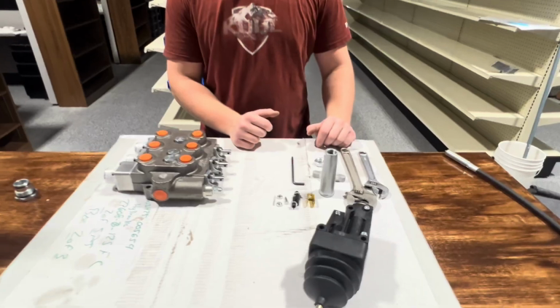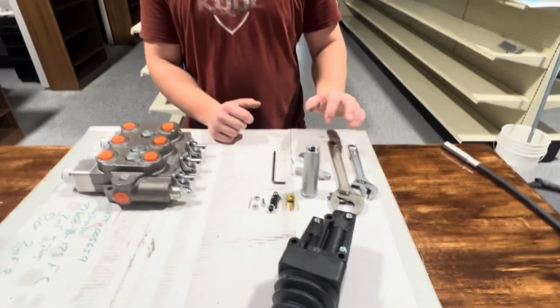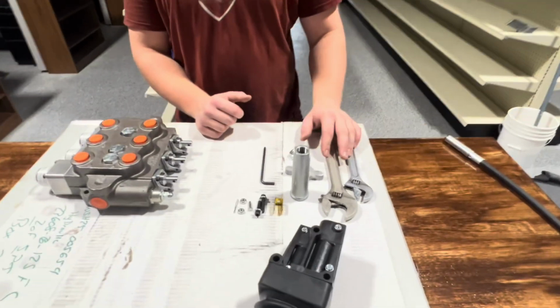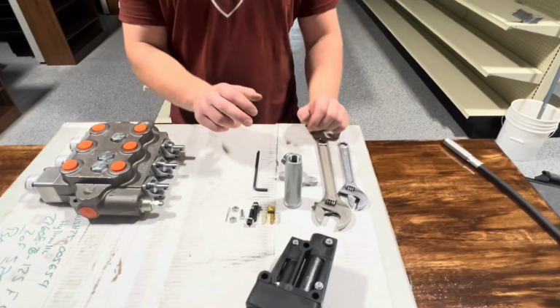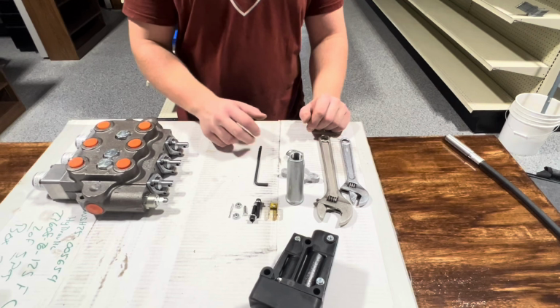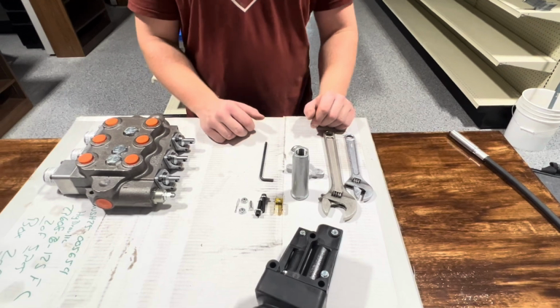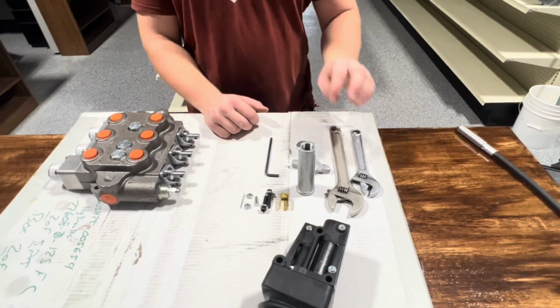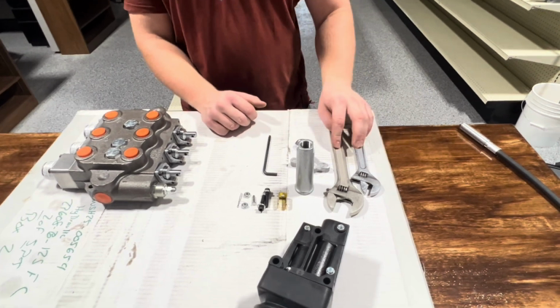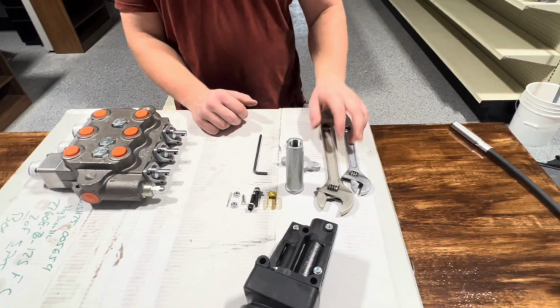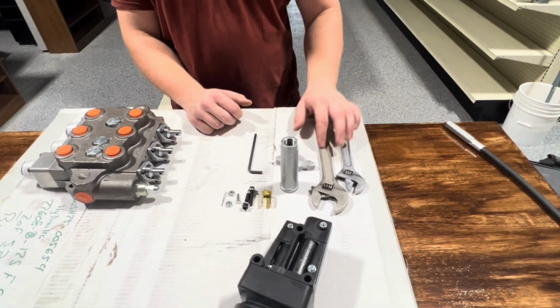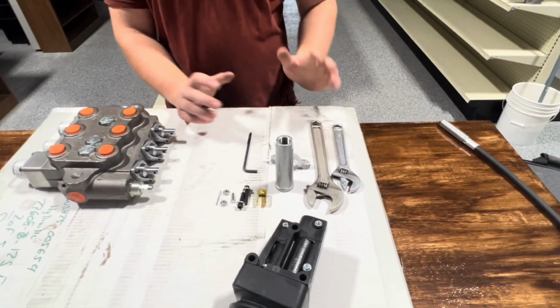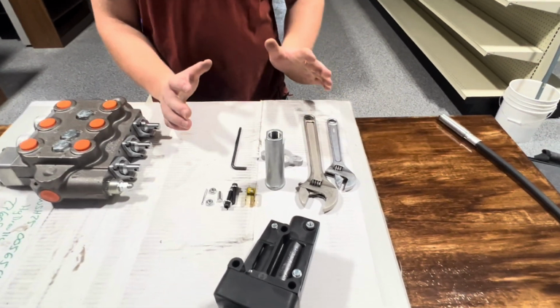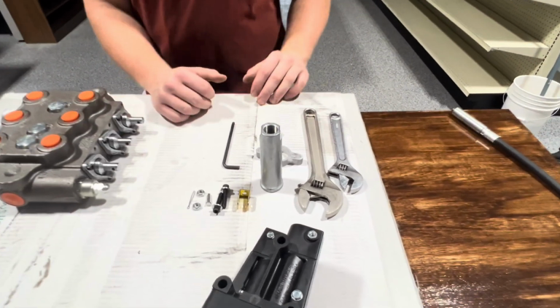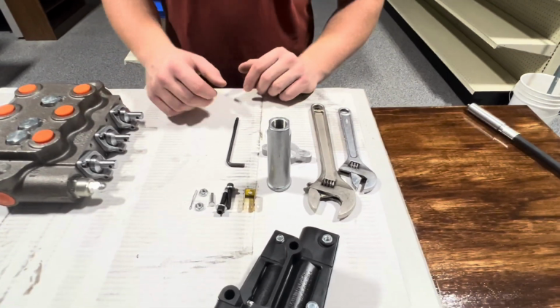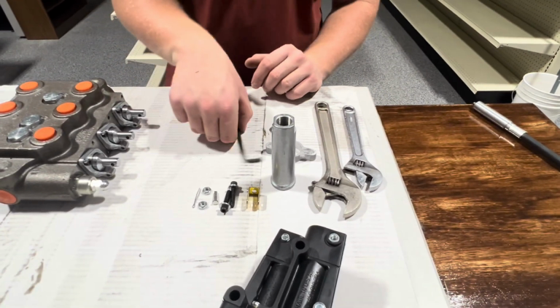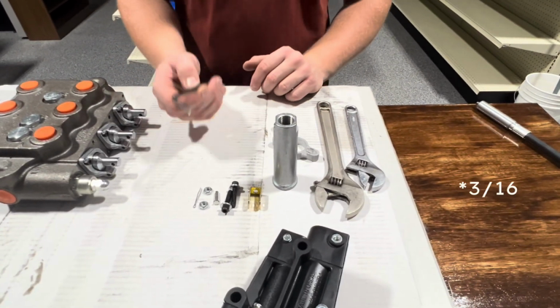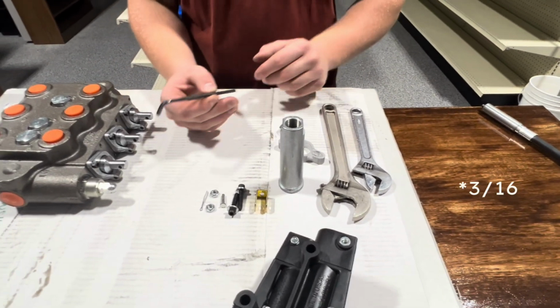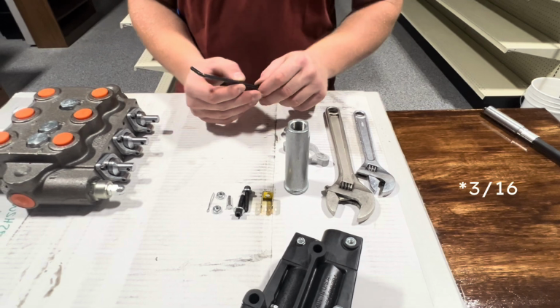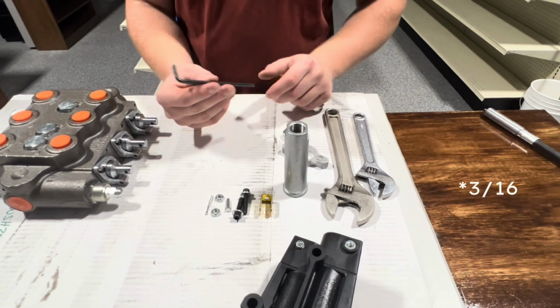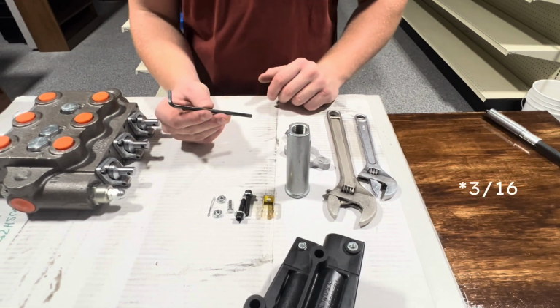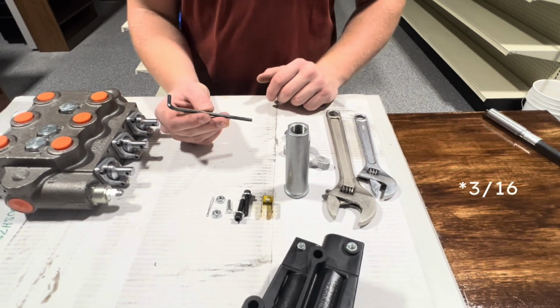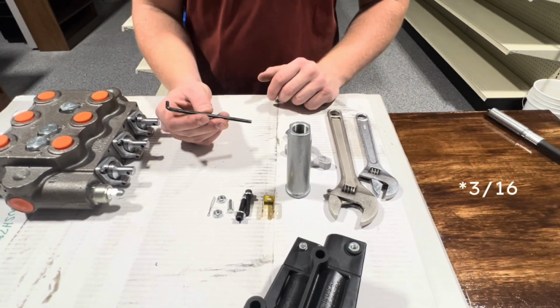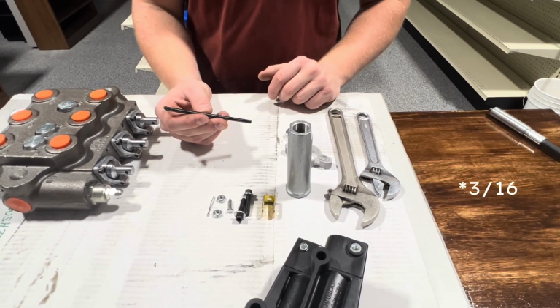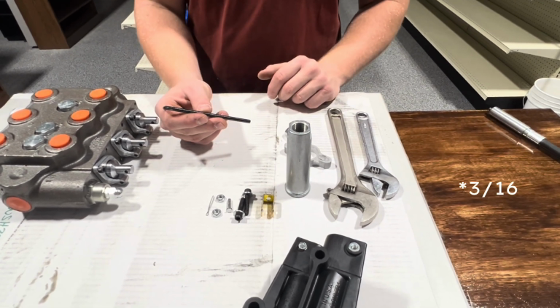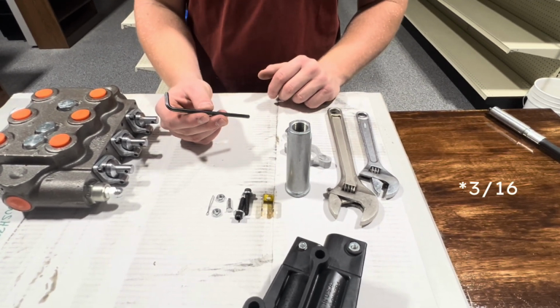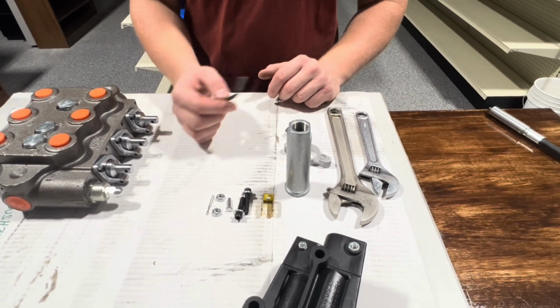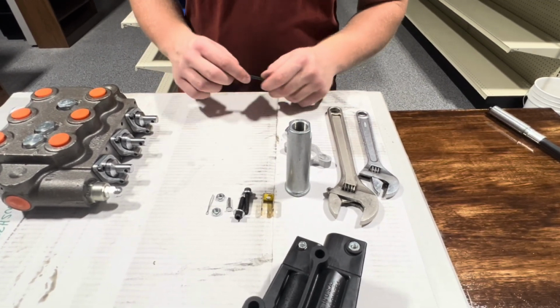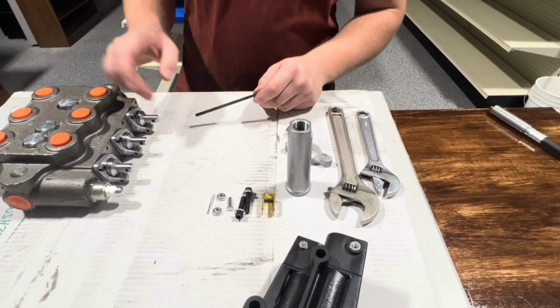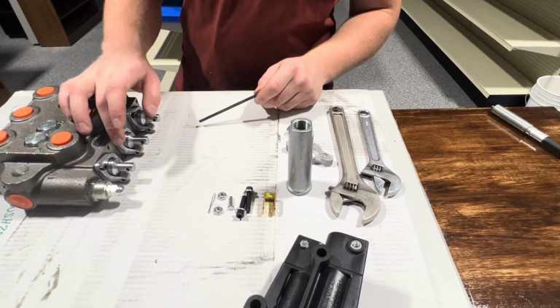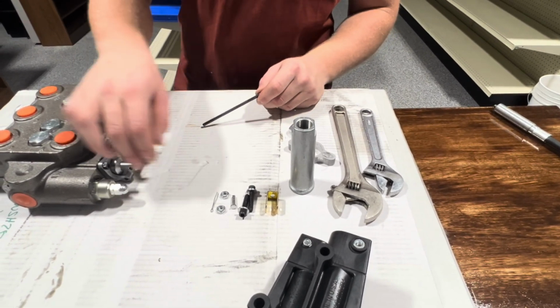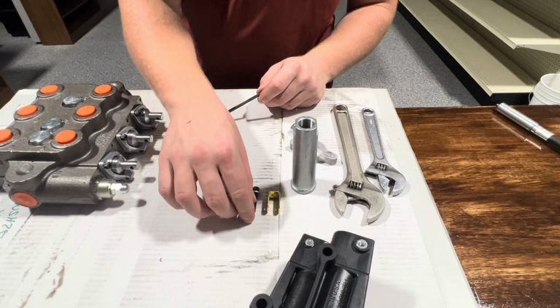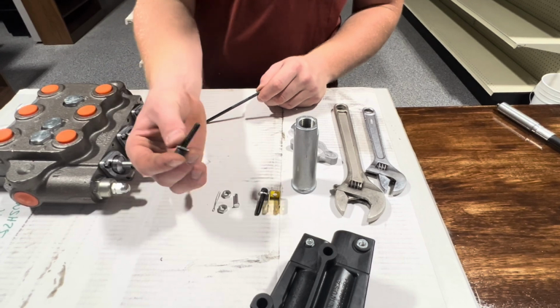We've got two crescent wrenches and an allen wrench, two sizes — small and bigger — should fit. Then we've got our allen wrench; this is a 6-32 allen wrench, which will fit in these screws and these ones.